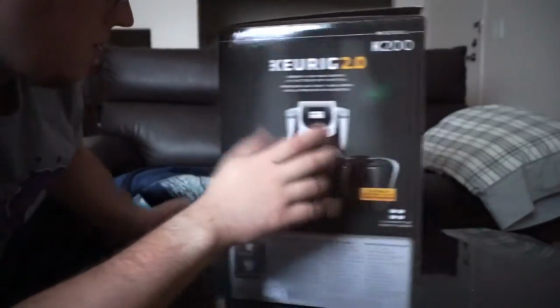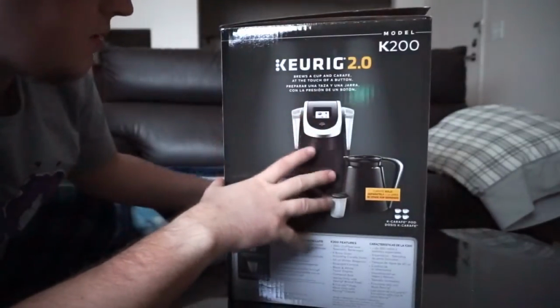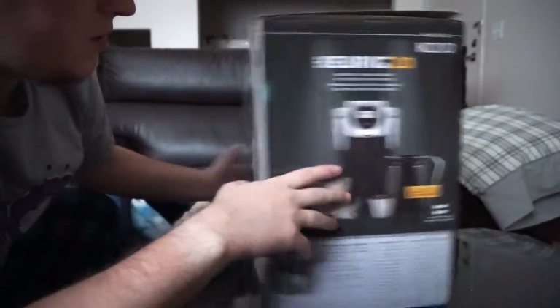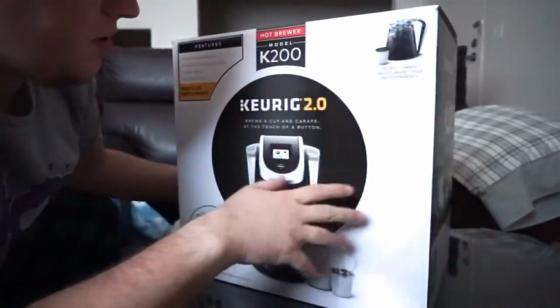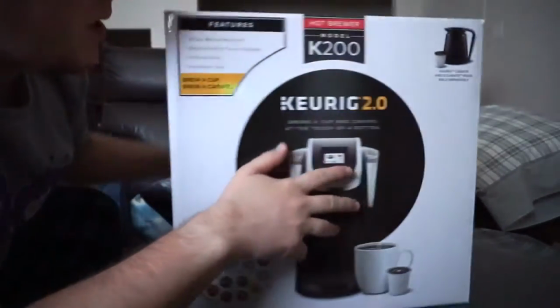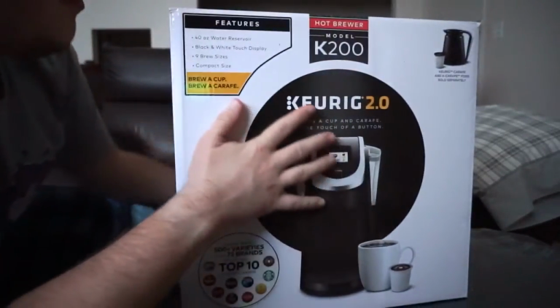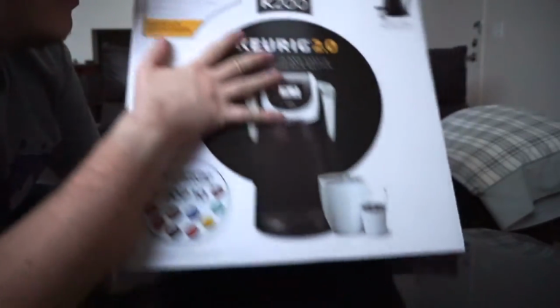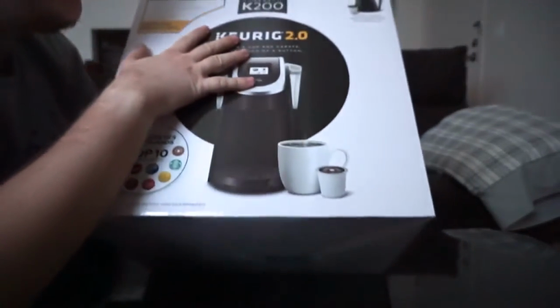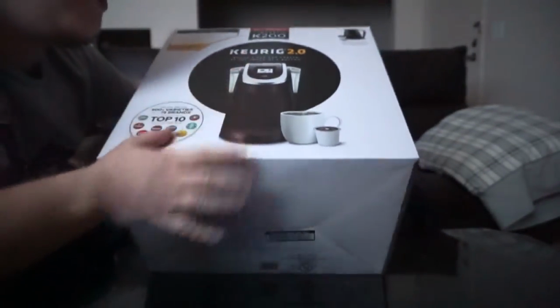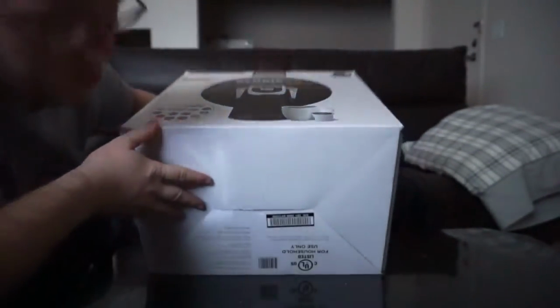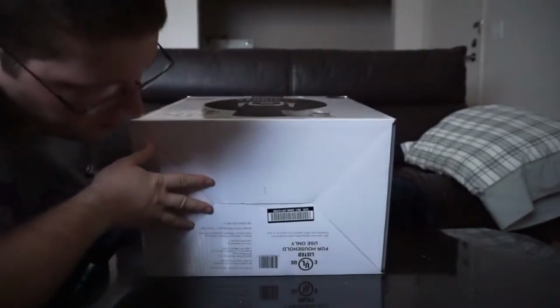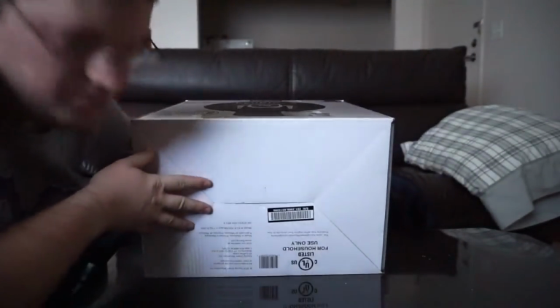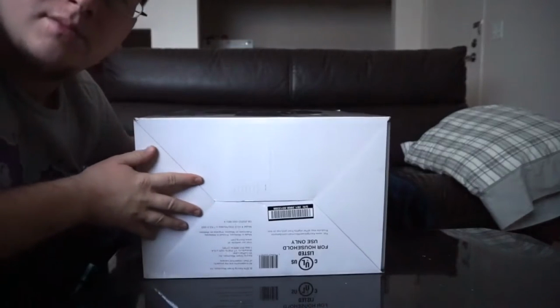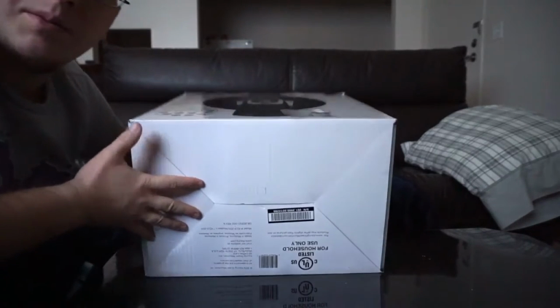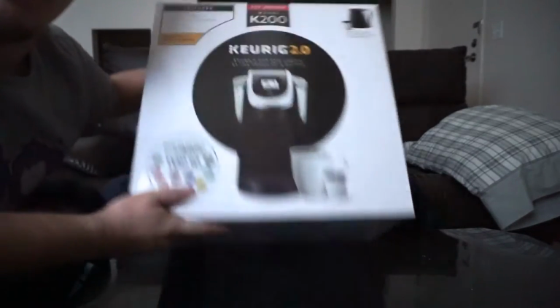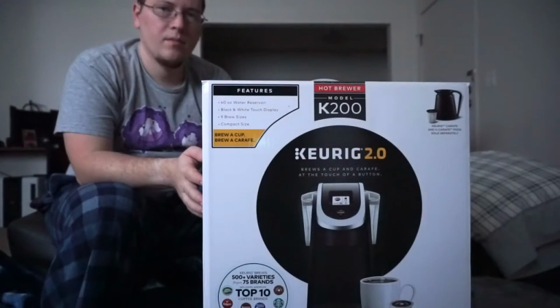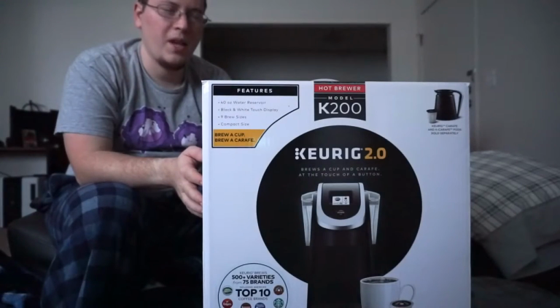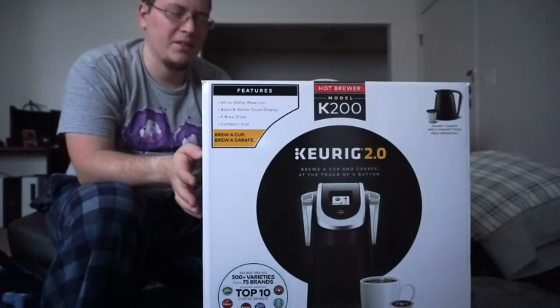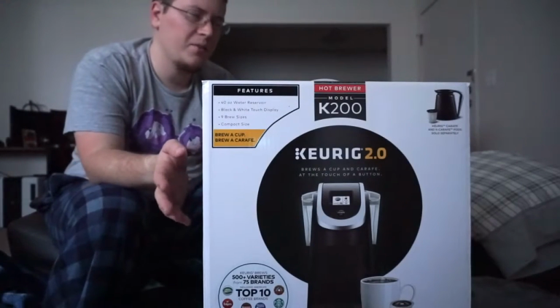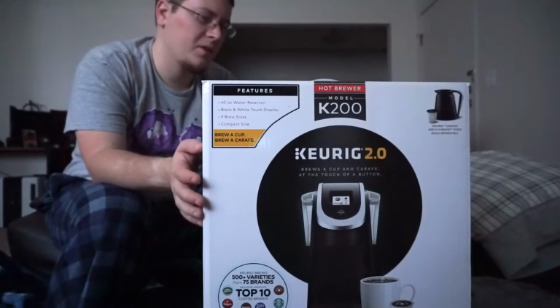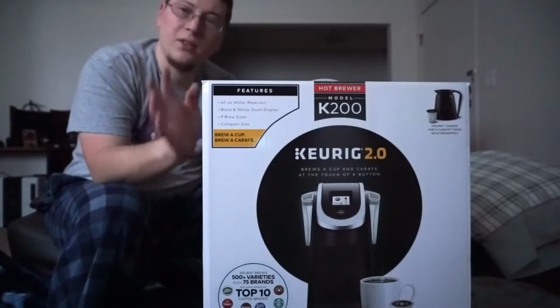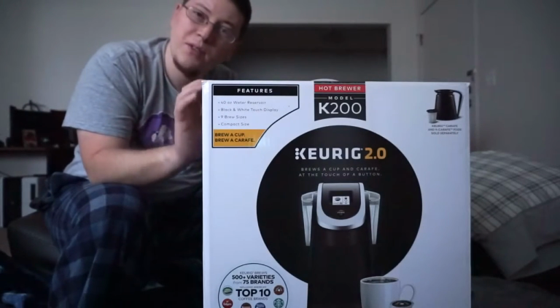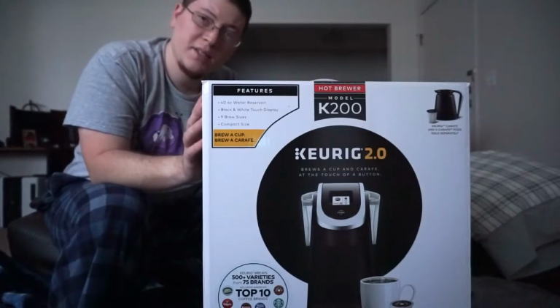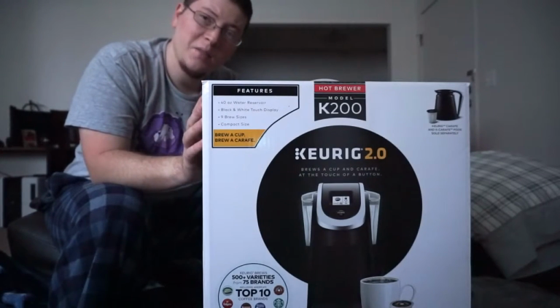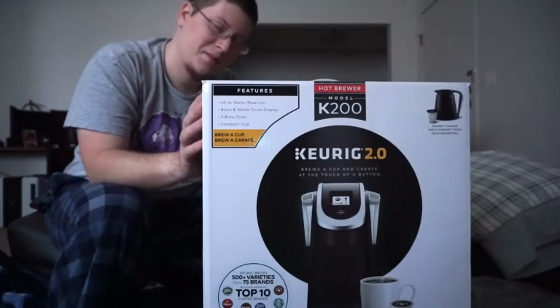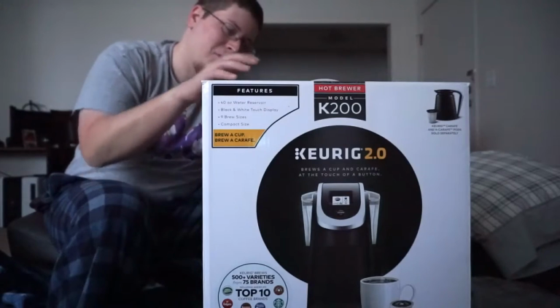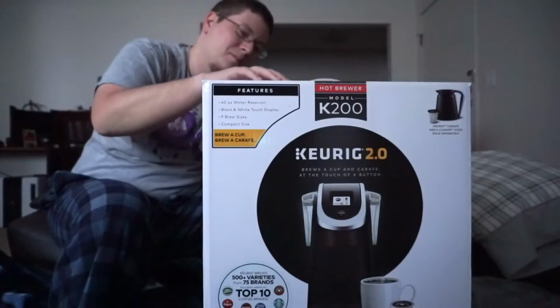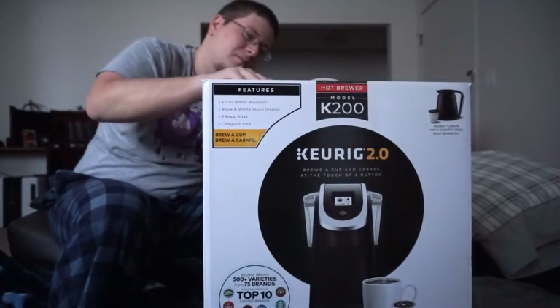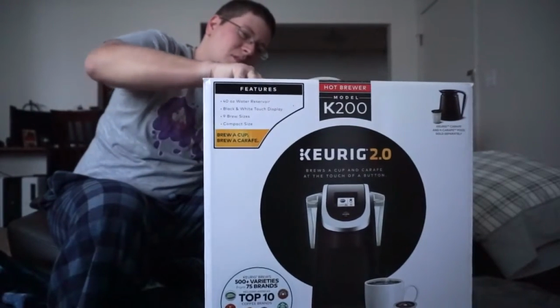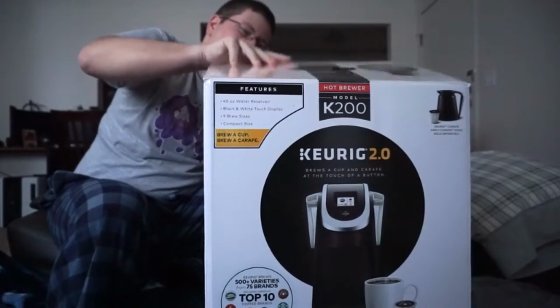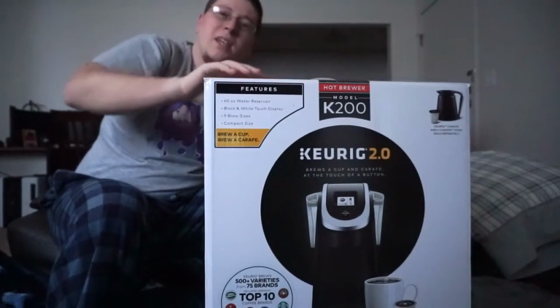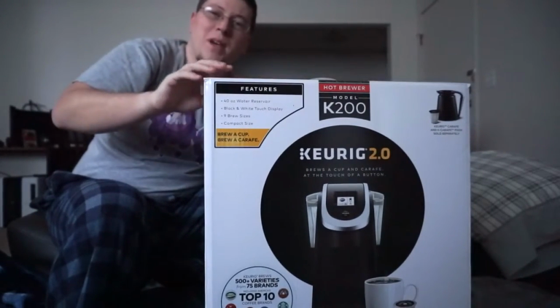Let's see what's on the bottom — pretty much nothing. So now that we've looked over this box, let's unbox this bad boy. Take it from the top.